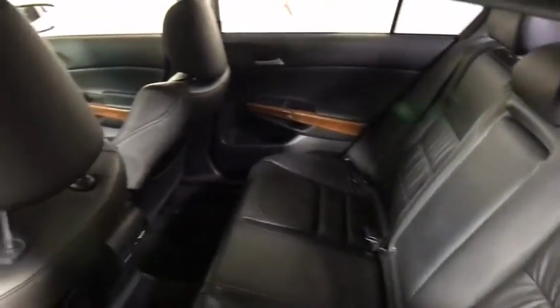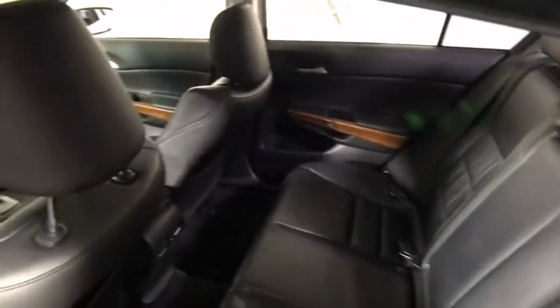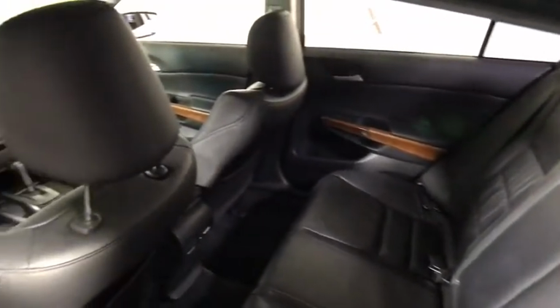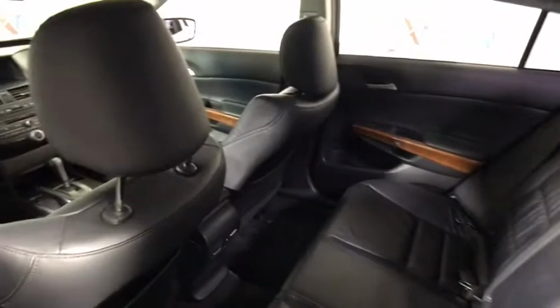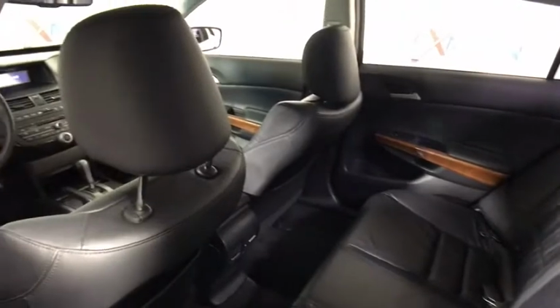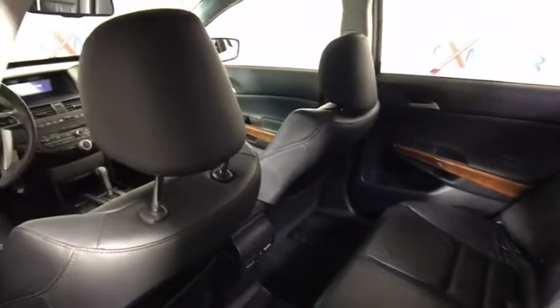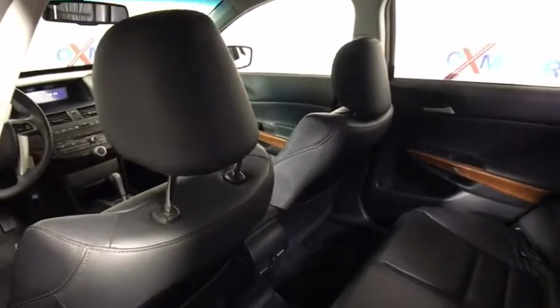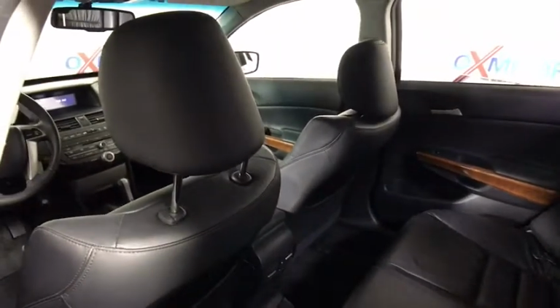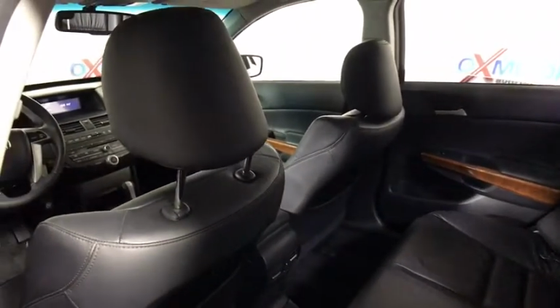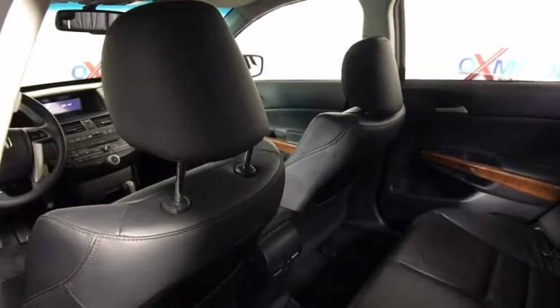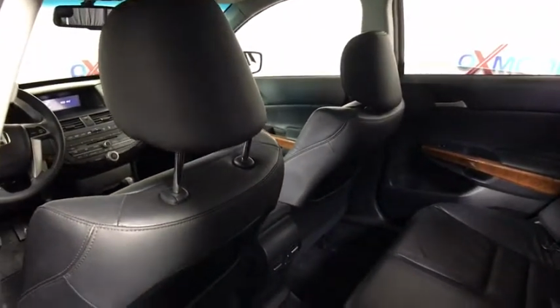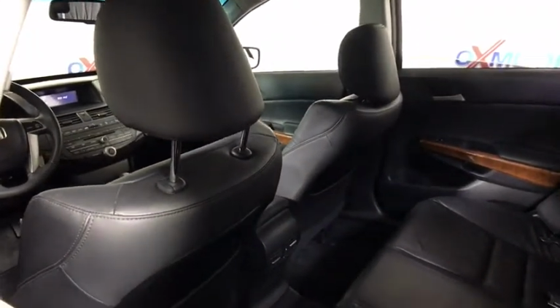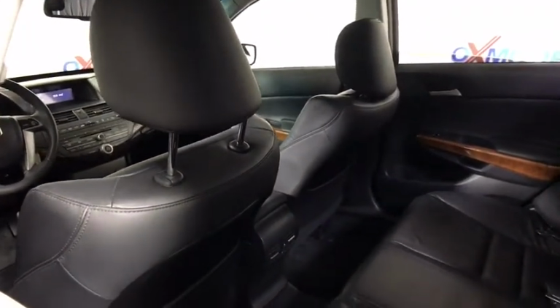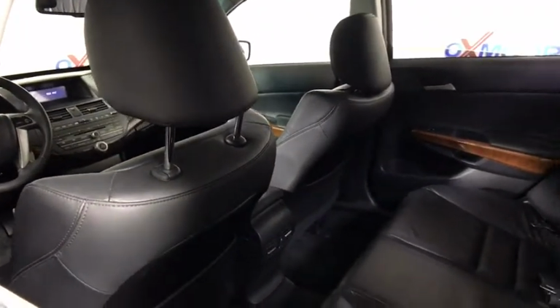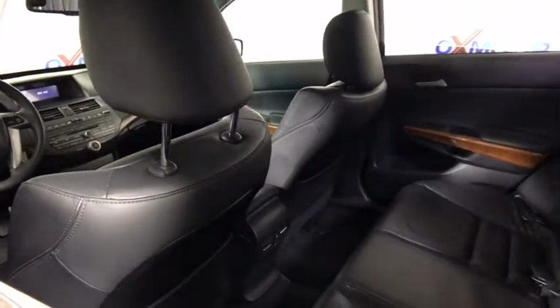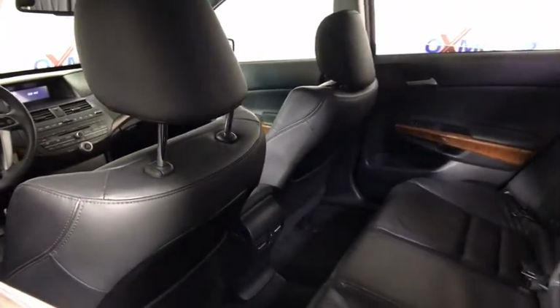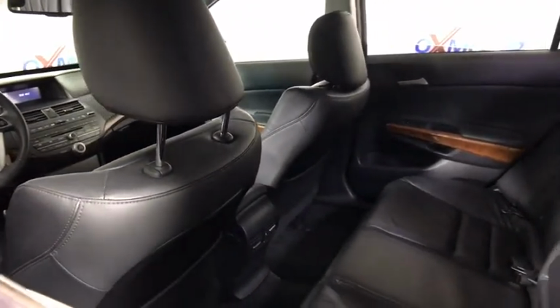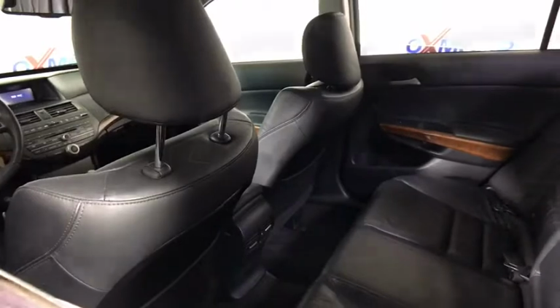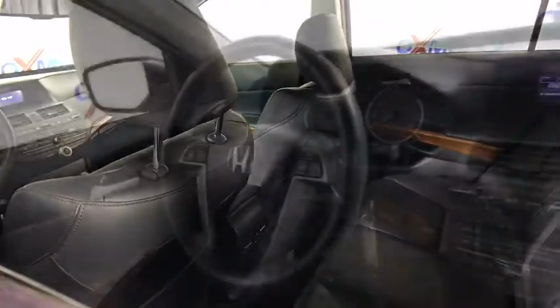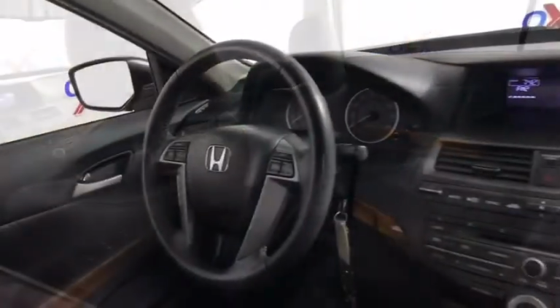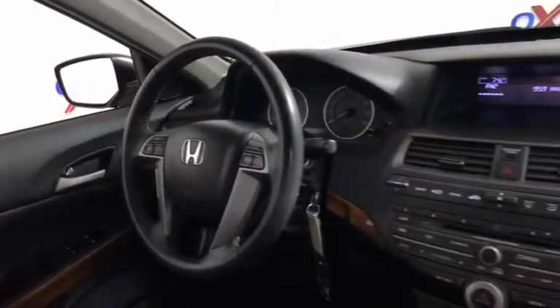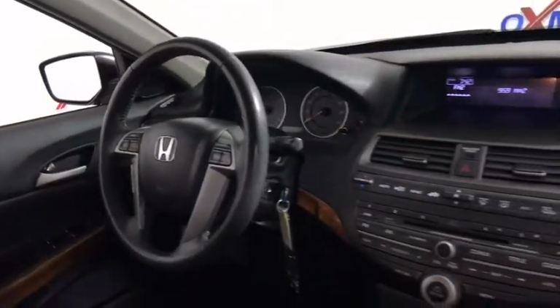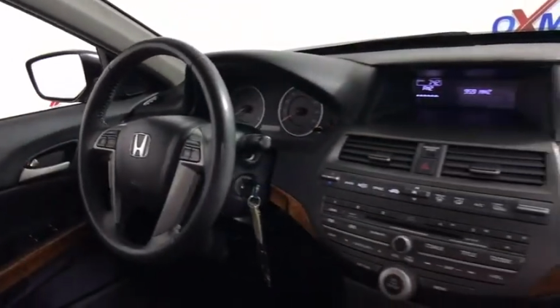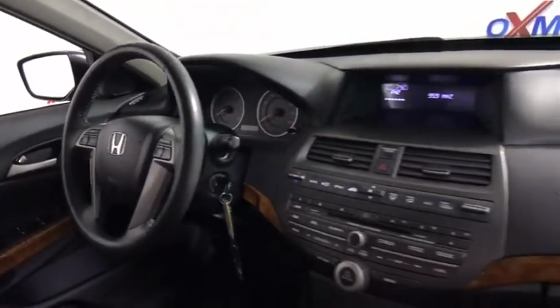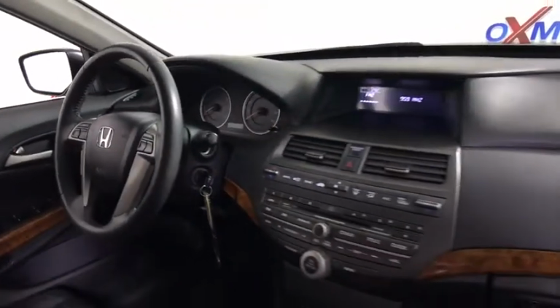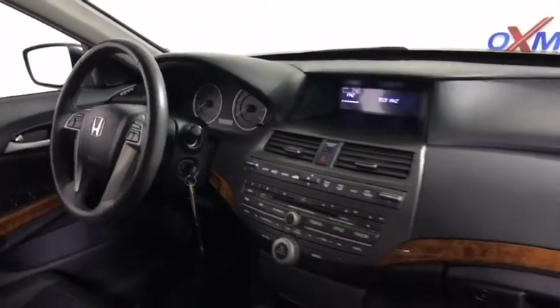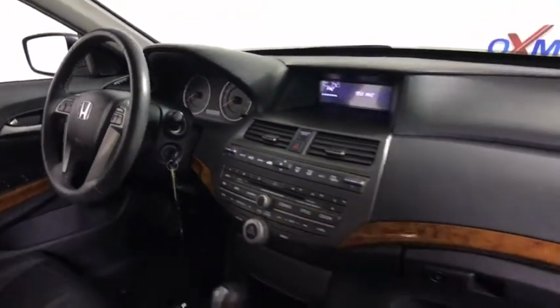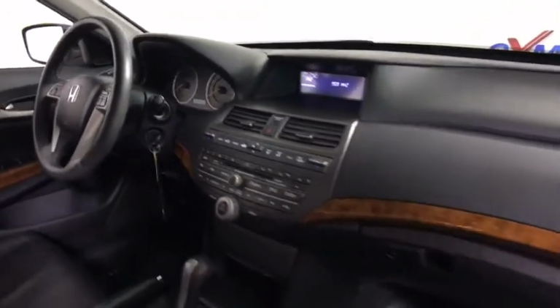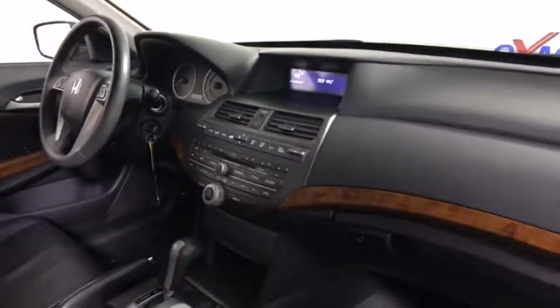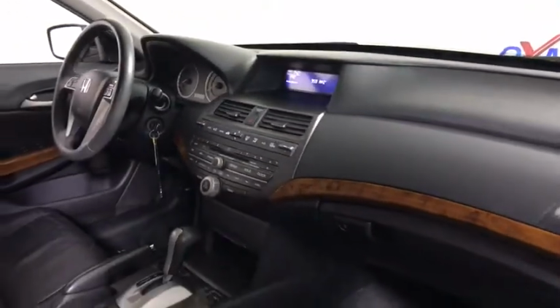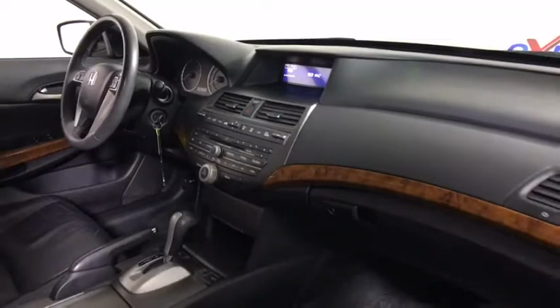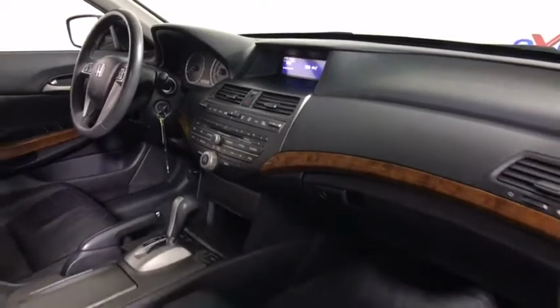Electronic stability control, power windows, CD player, heated front seat, rear window defroster, security system, power moonroof, brake assist, remote keyless entry, panic alarm, tachometer.